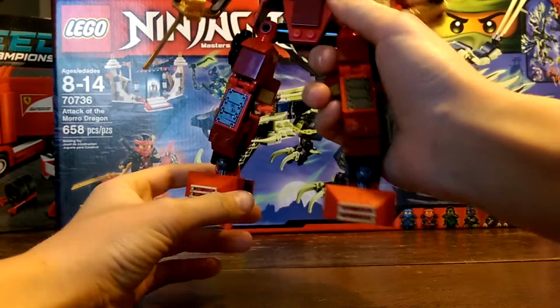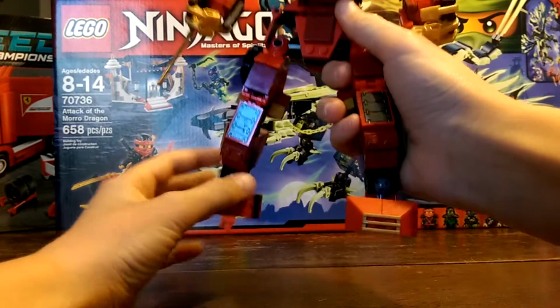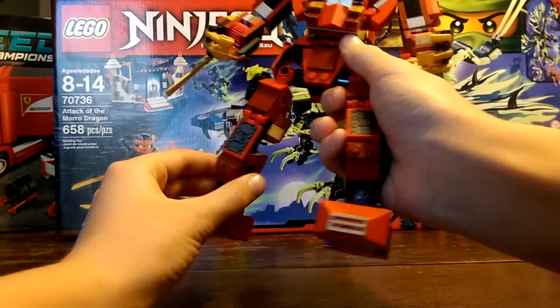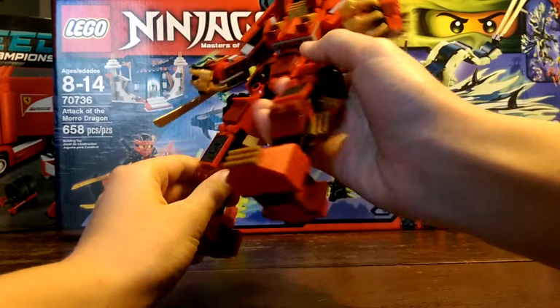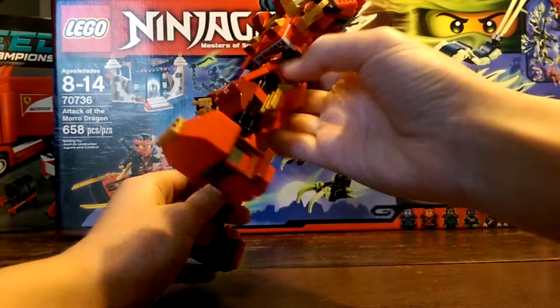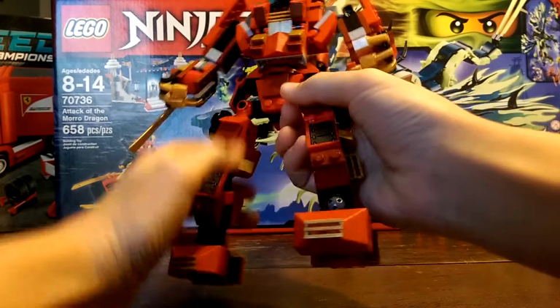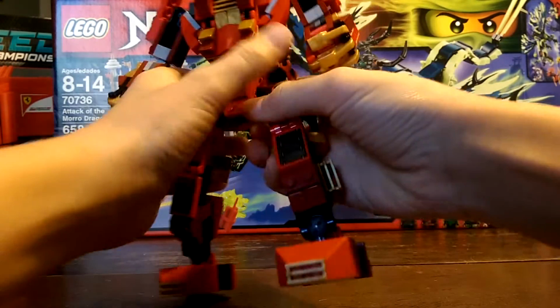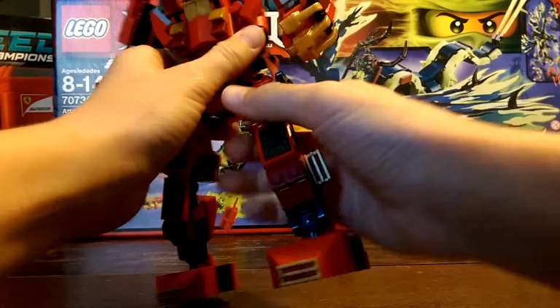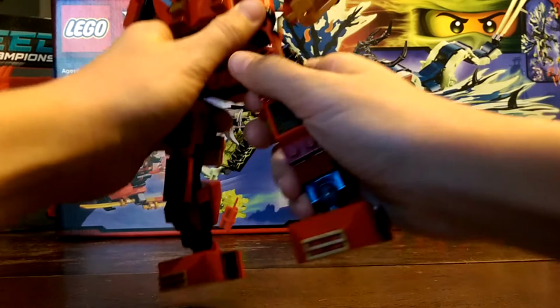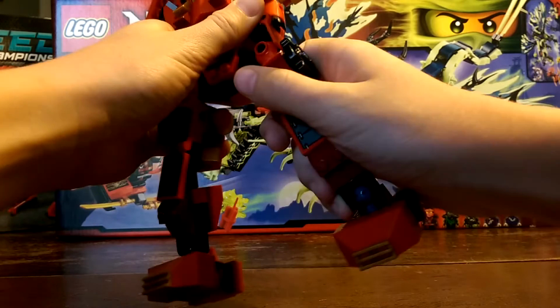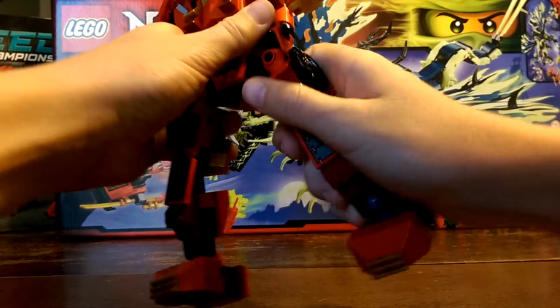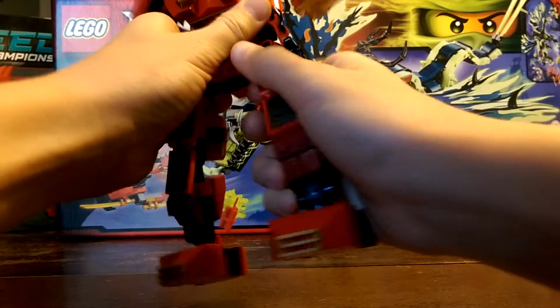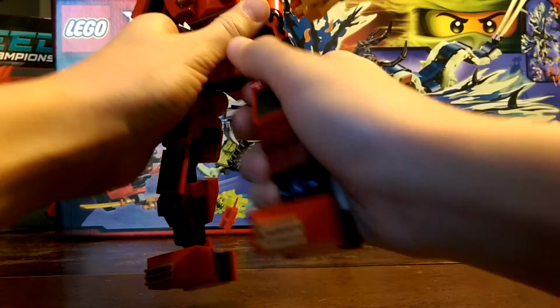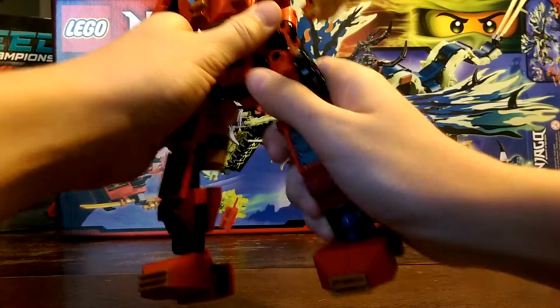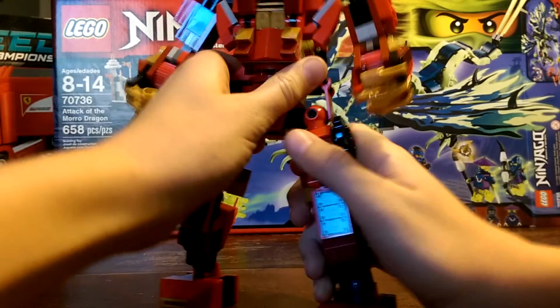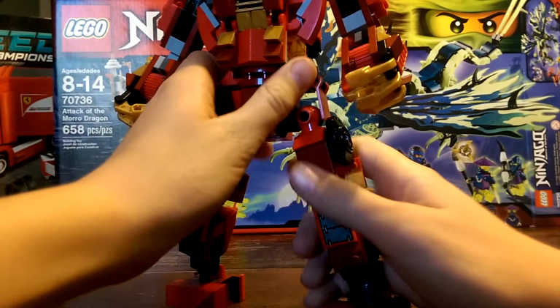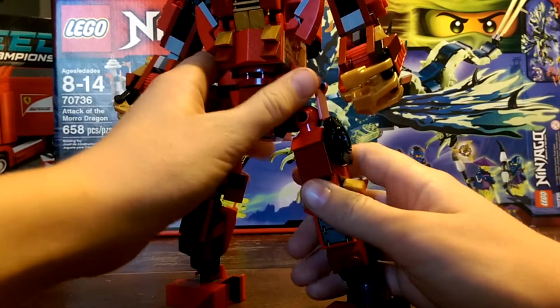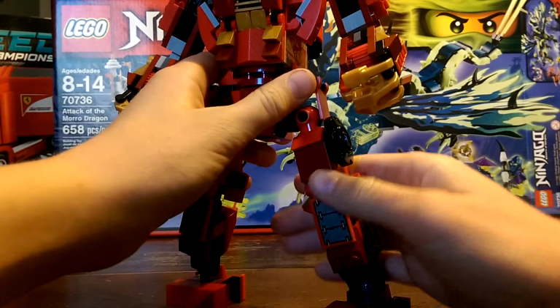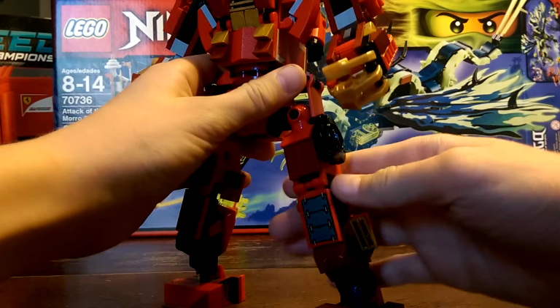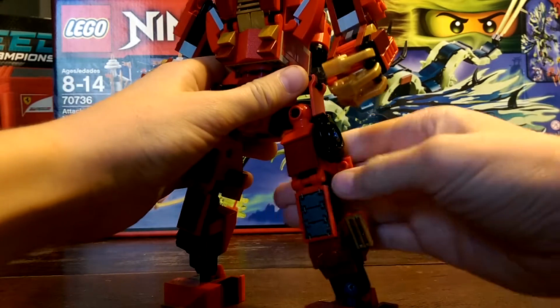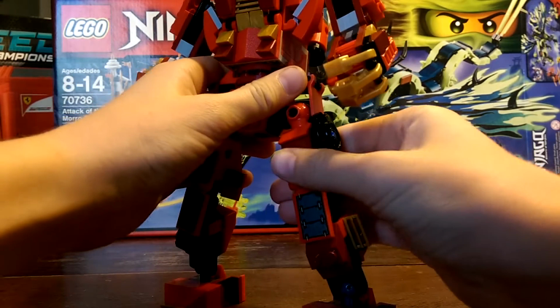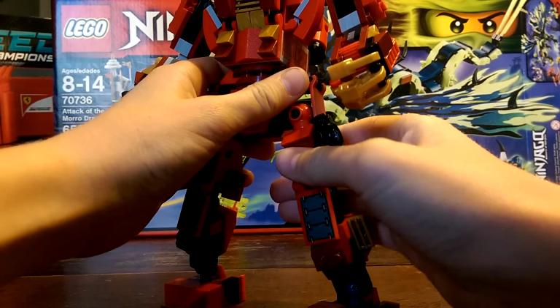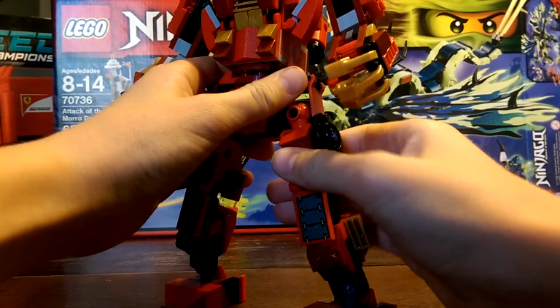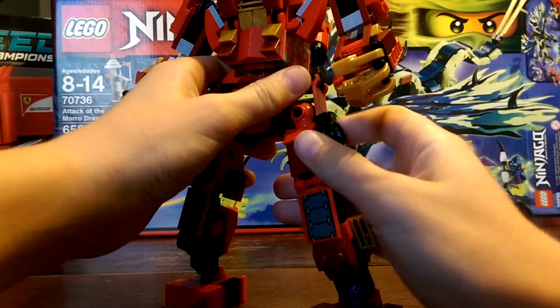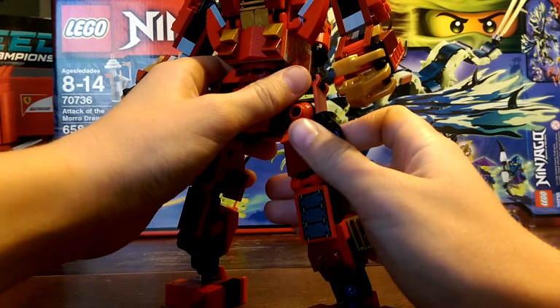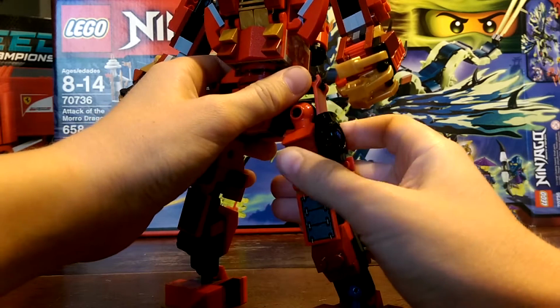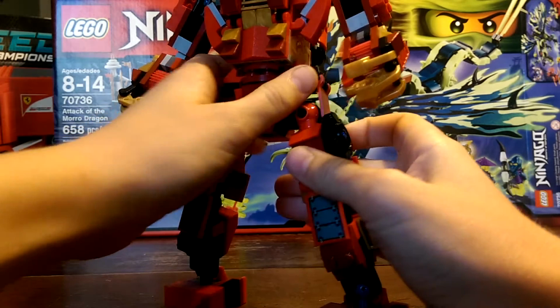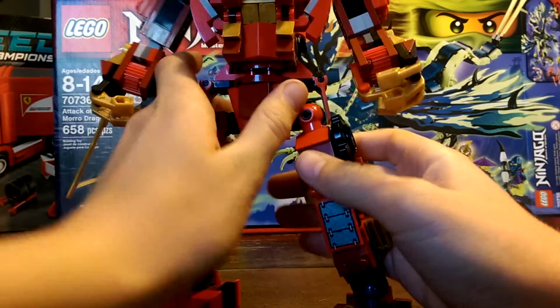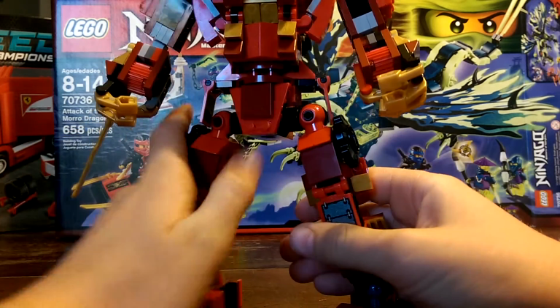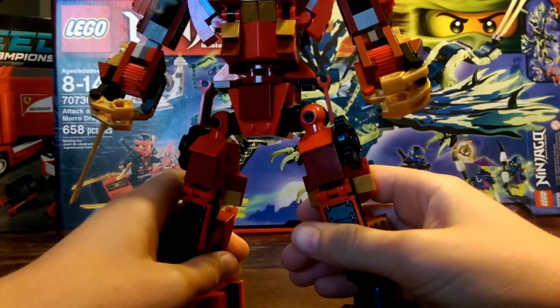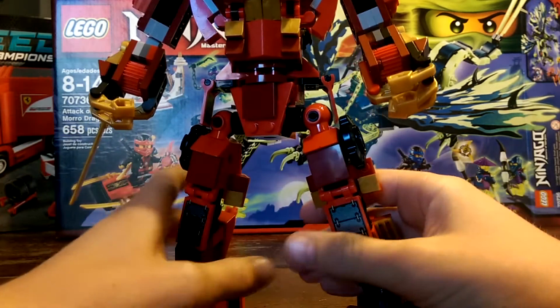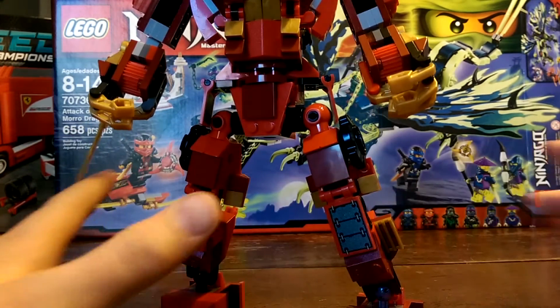So, here are the legs. They can go back and forth like that. There aren't big features to this, but it's cool.